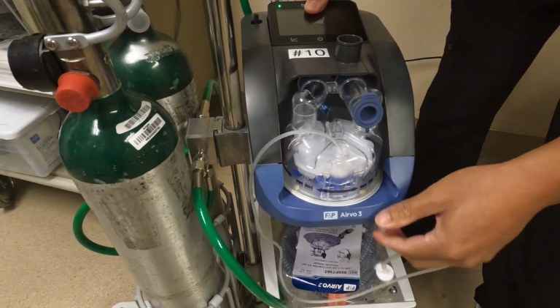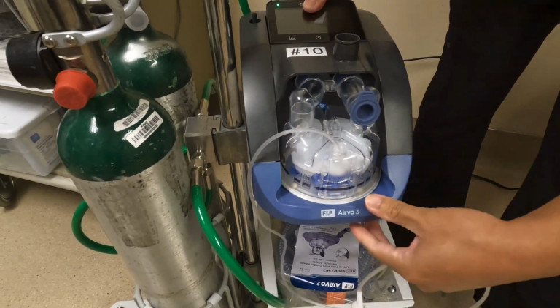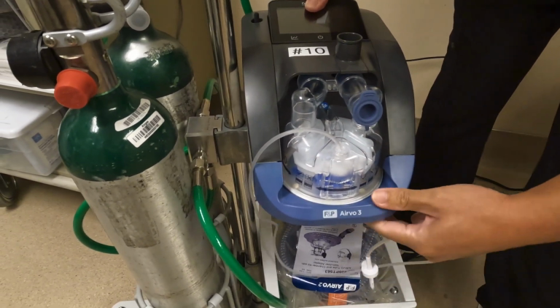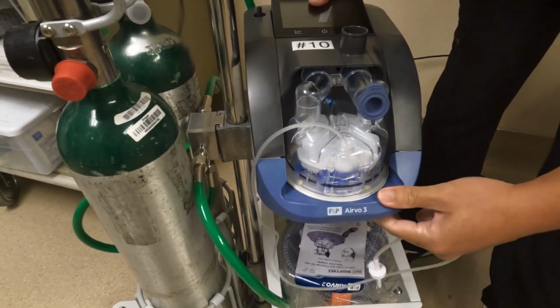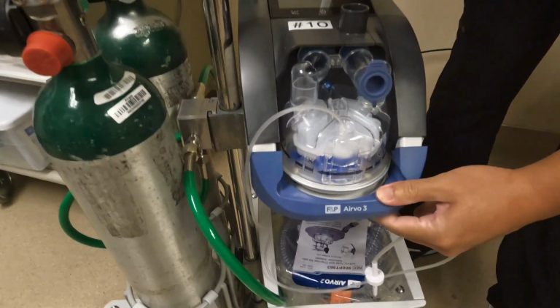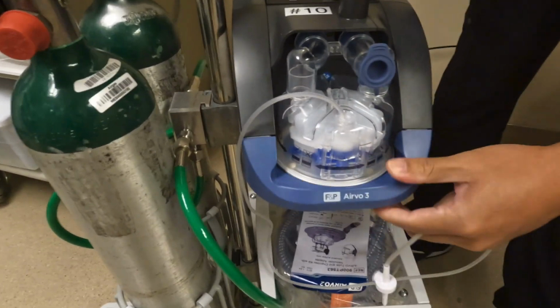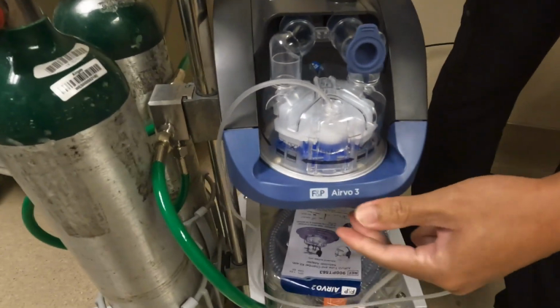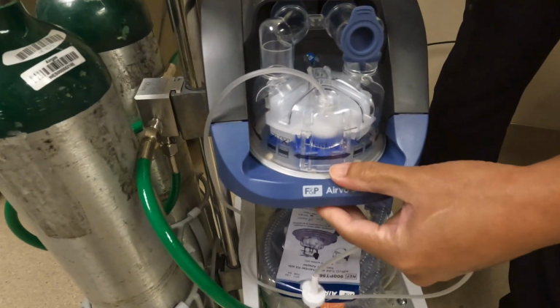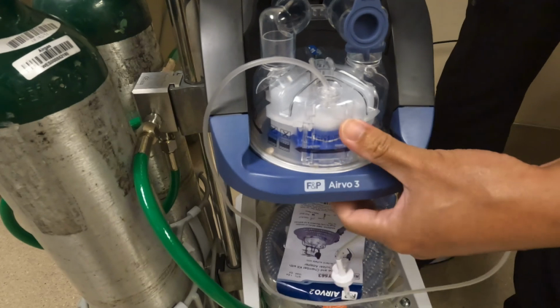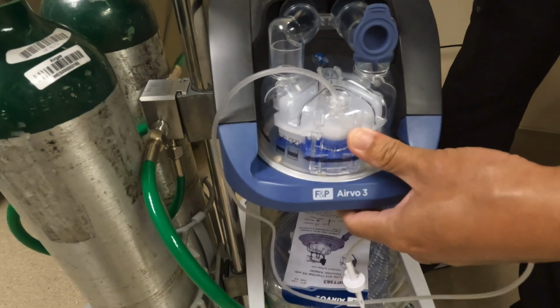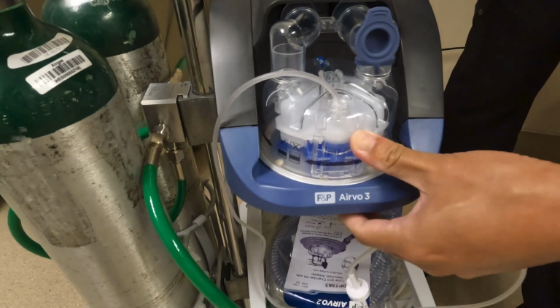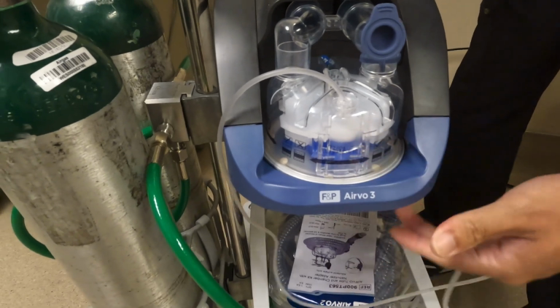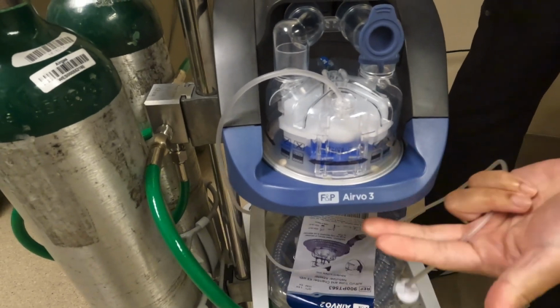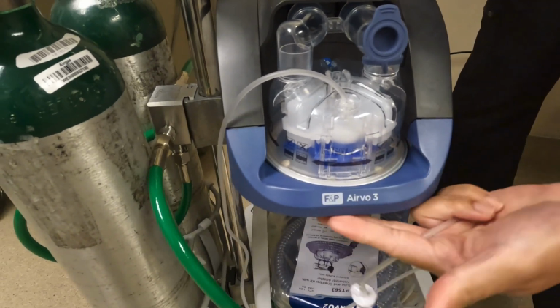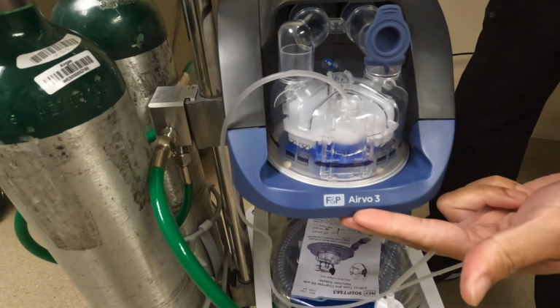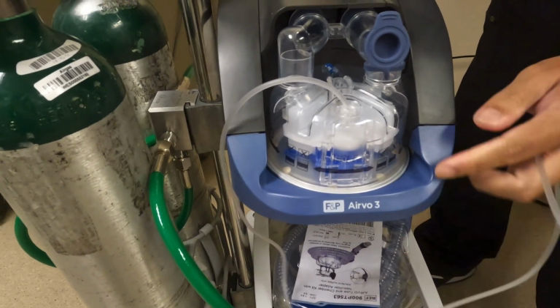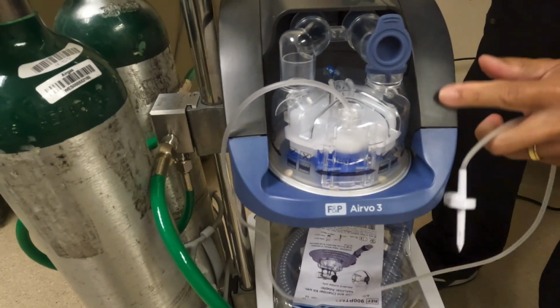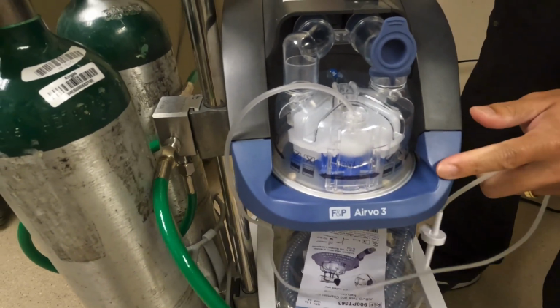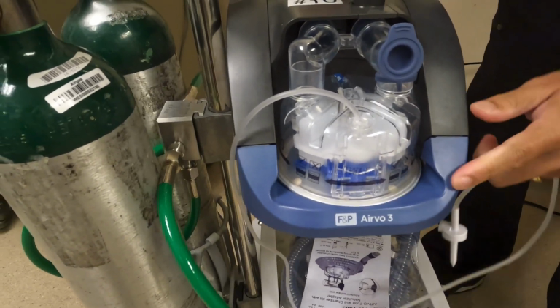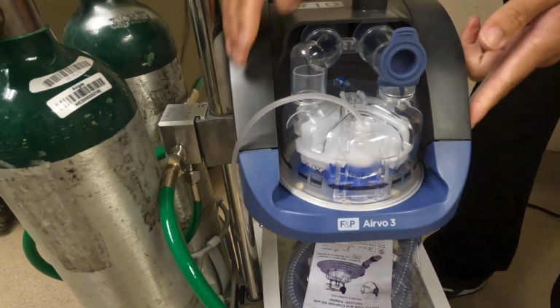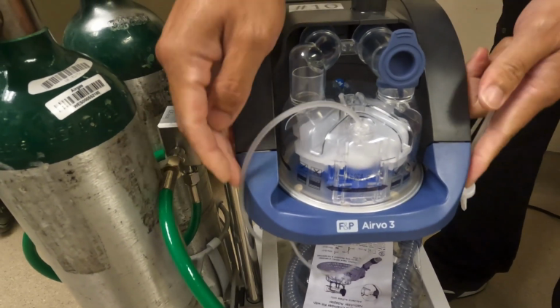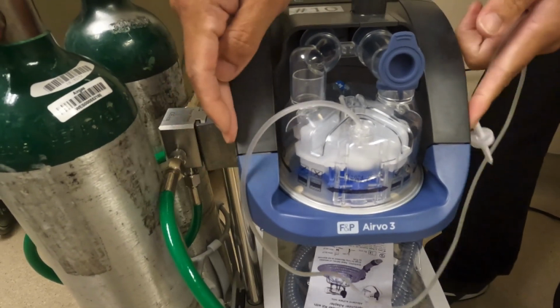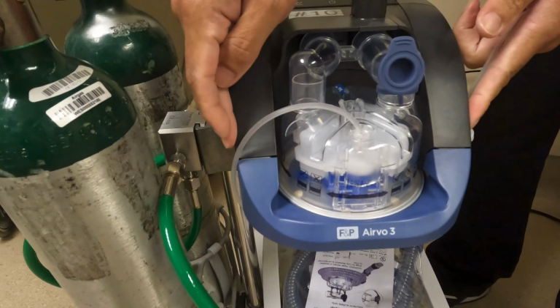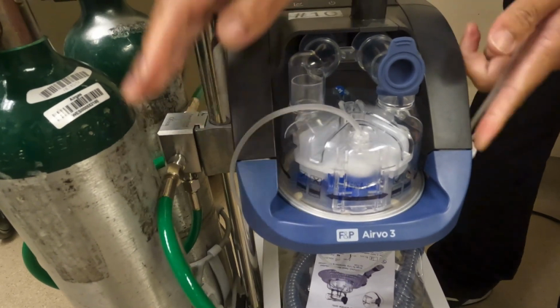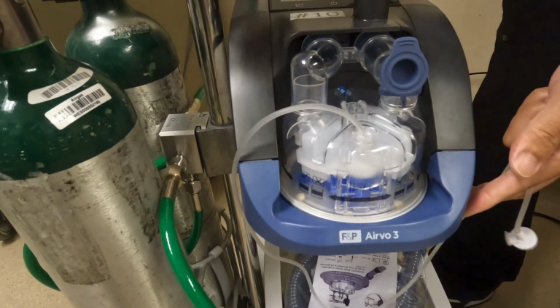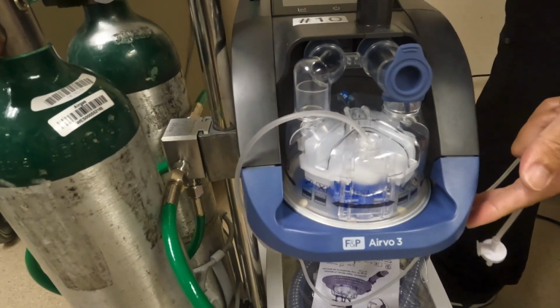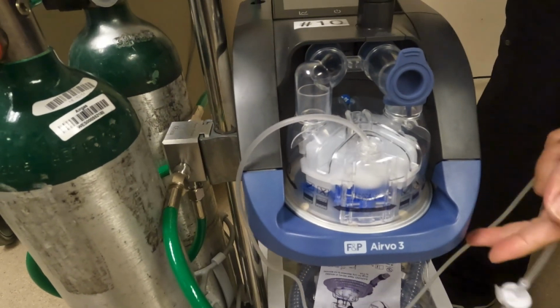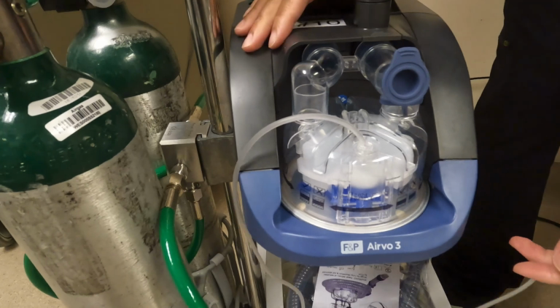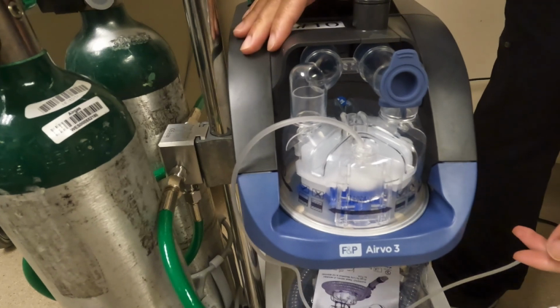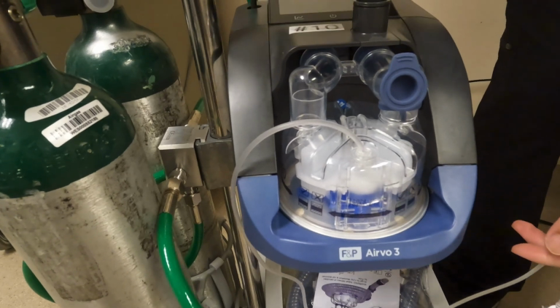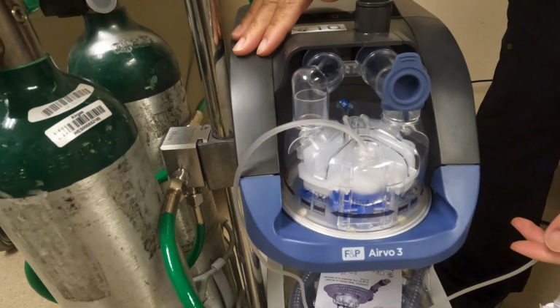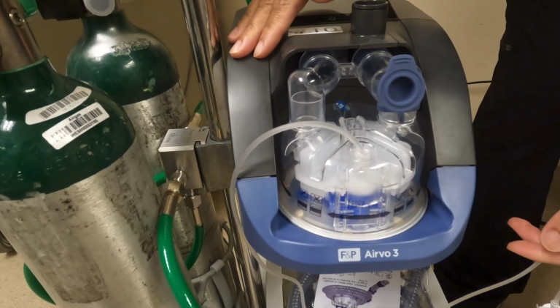This push plate right here should also make a click. If it raises up and it's leveled with its edges like so, then it's connected correctly.